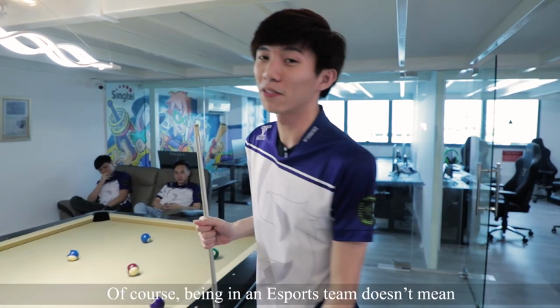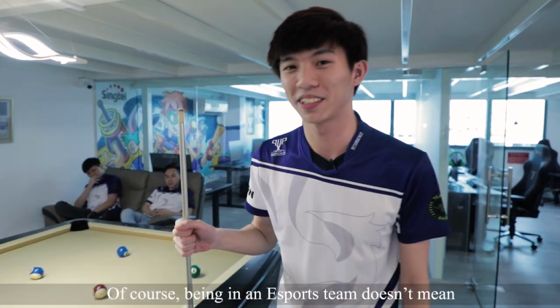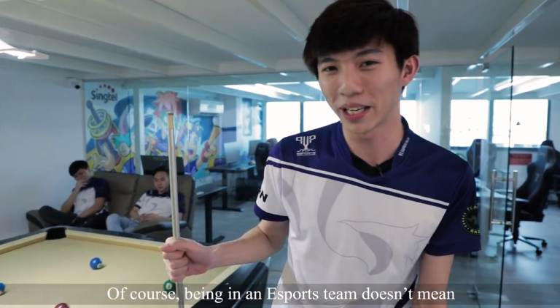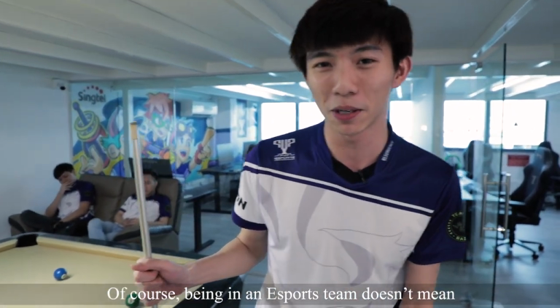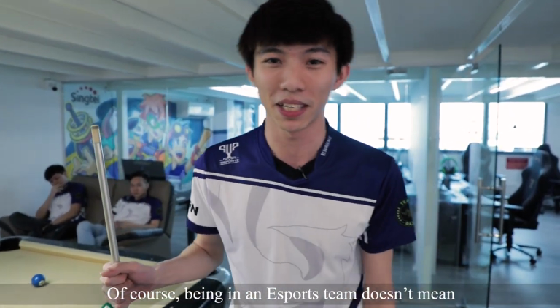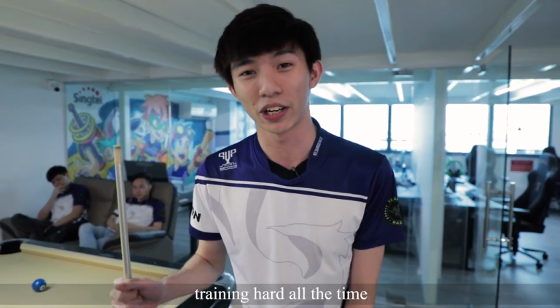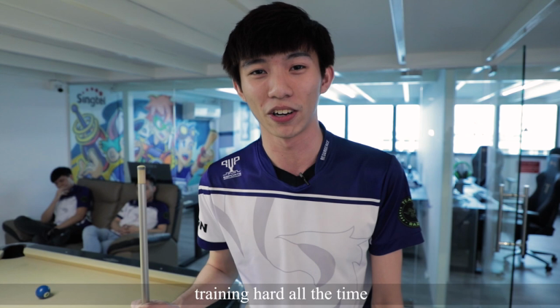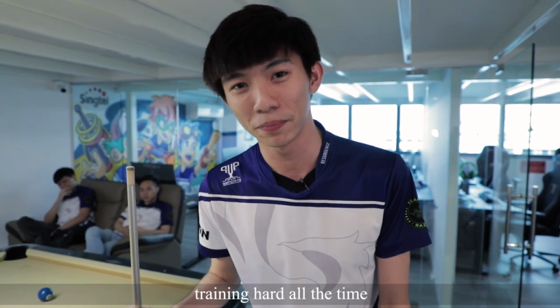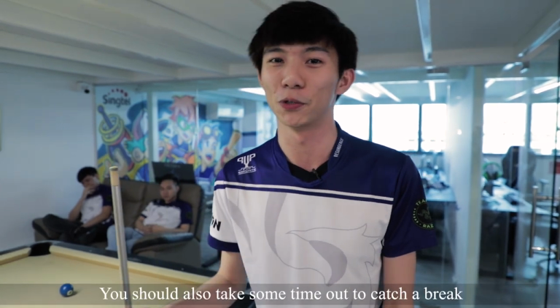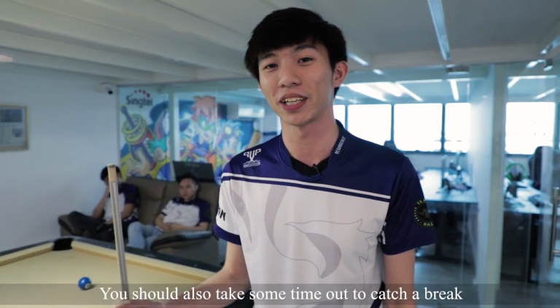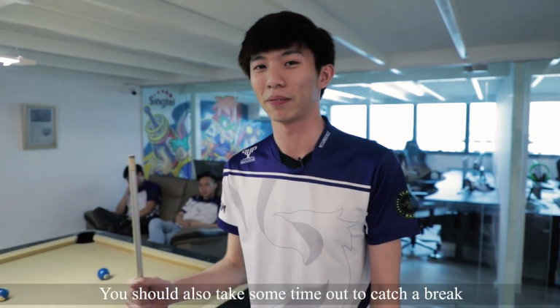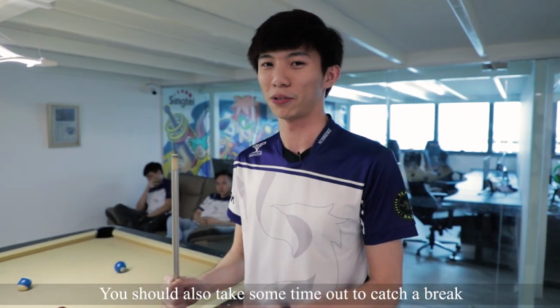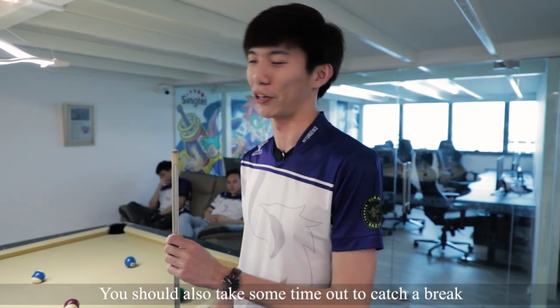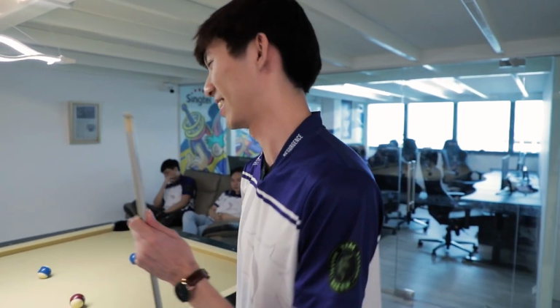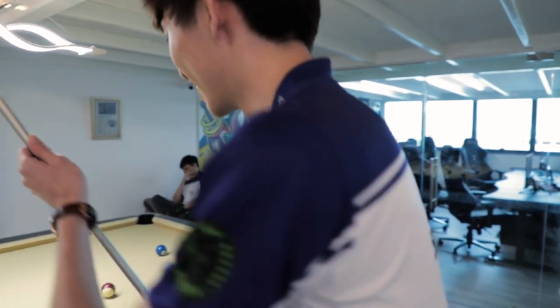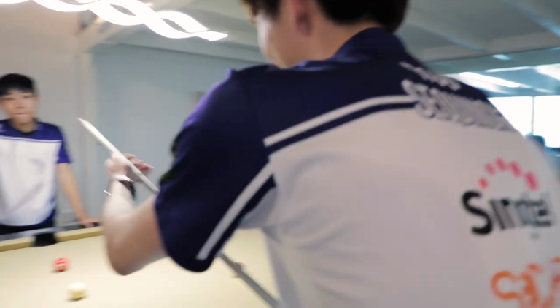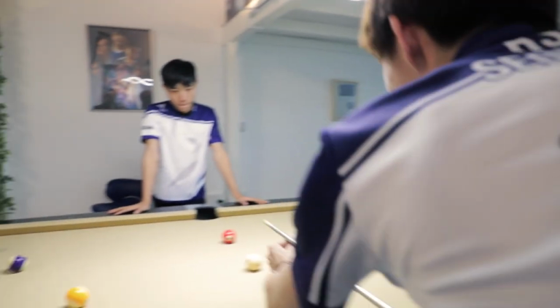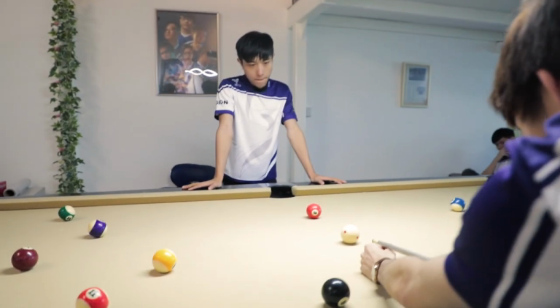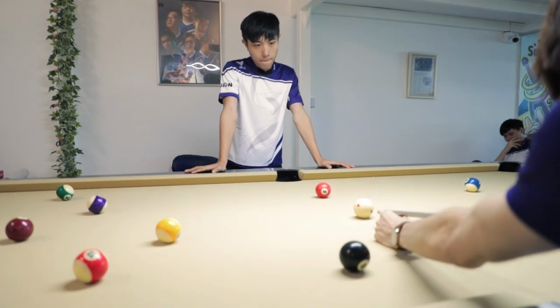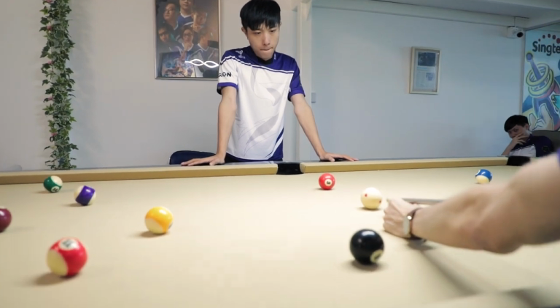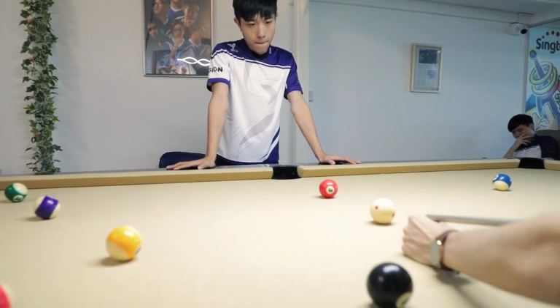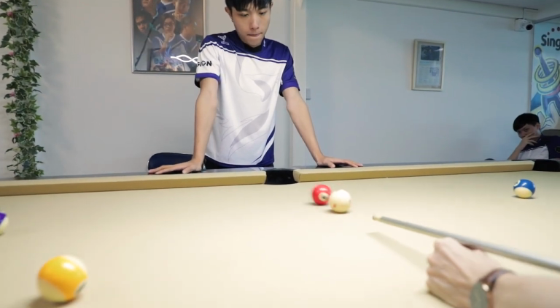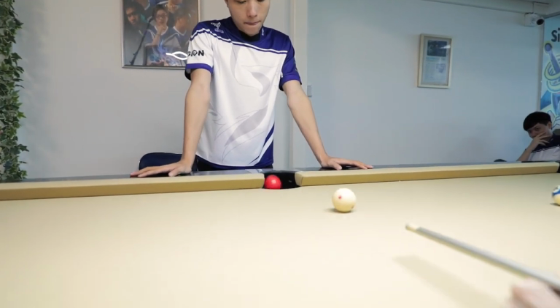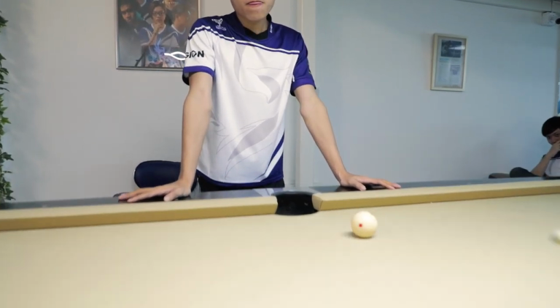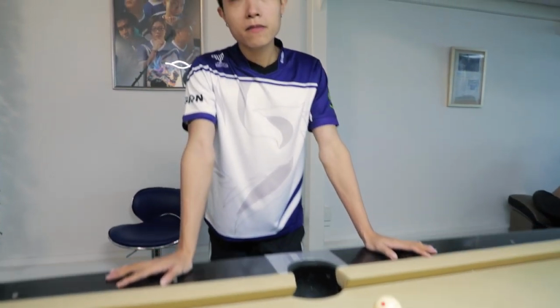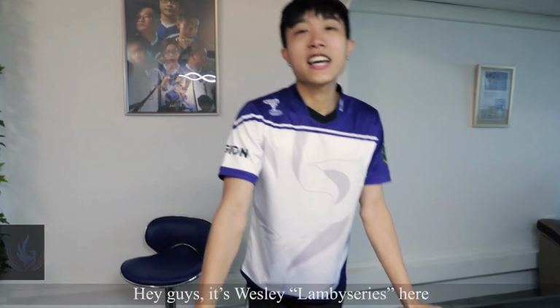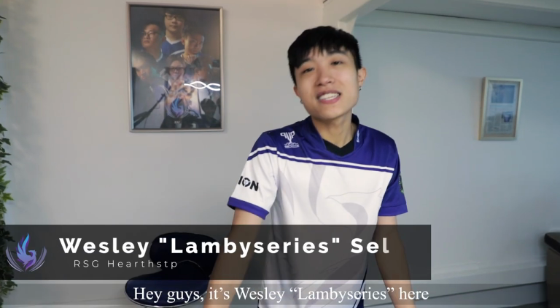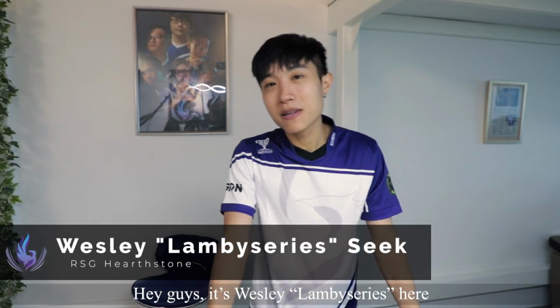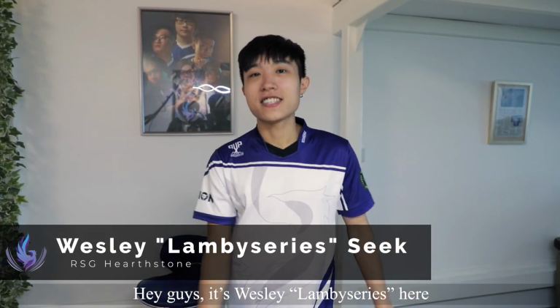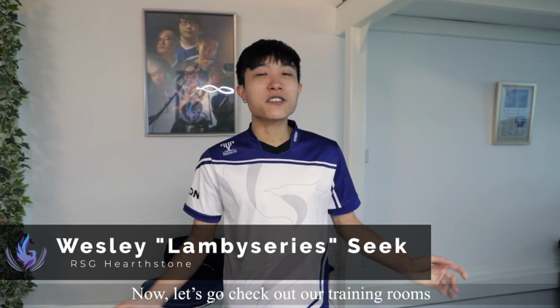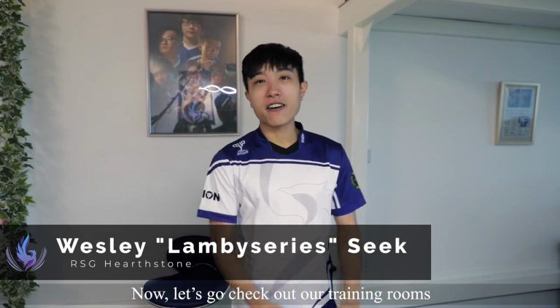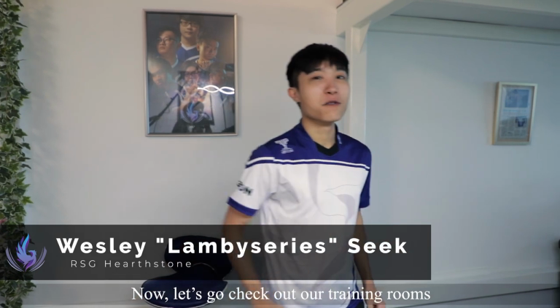Of course, being in an esports team doesn't mean training hard all the time. You should also take some time out to catch a break. Hey guys, it's Wesley Lemby Series here. Now let's go check out our training rooms.